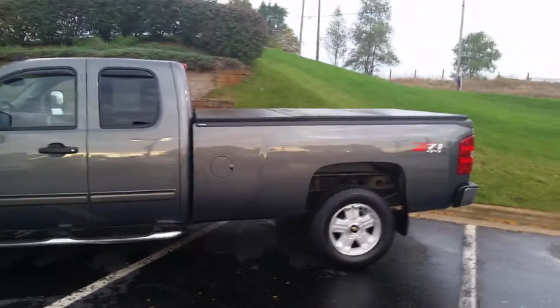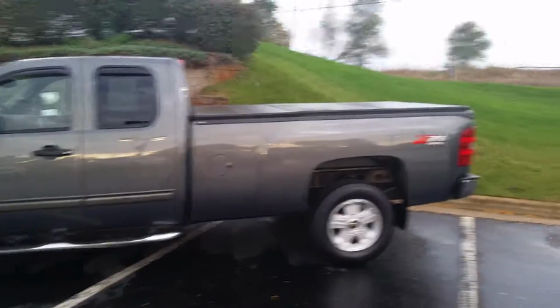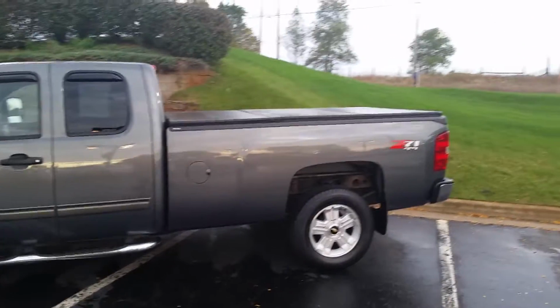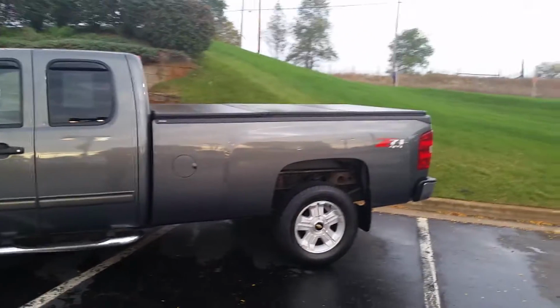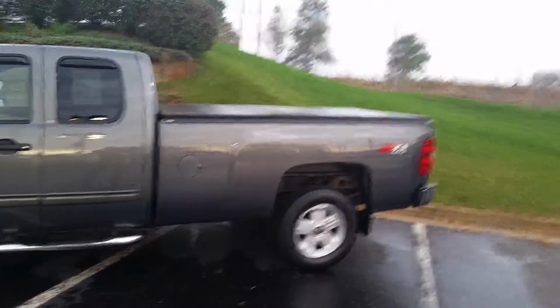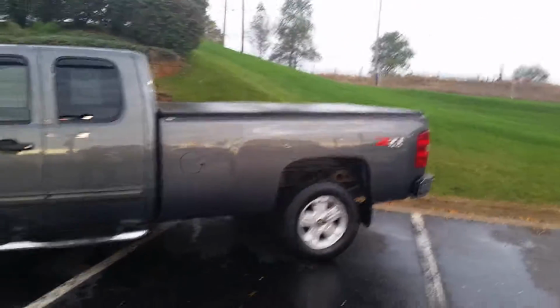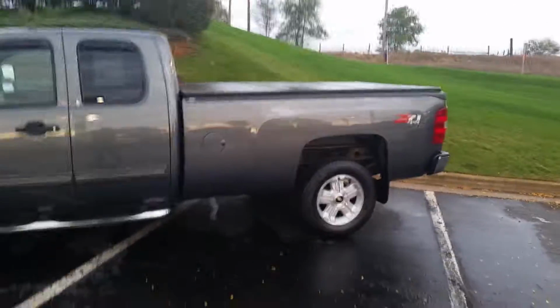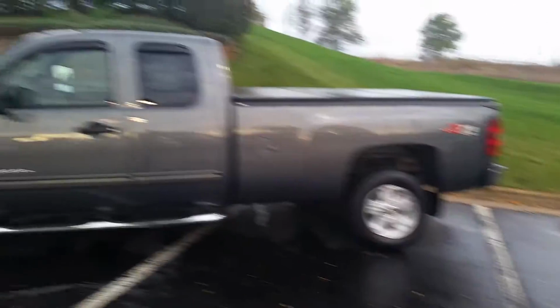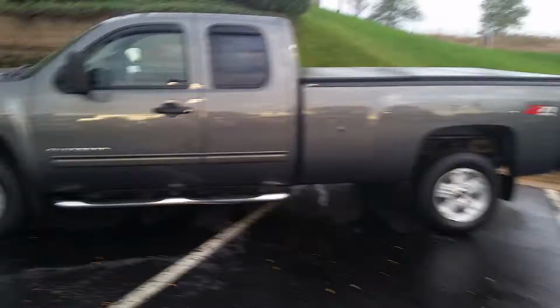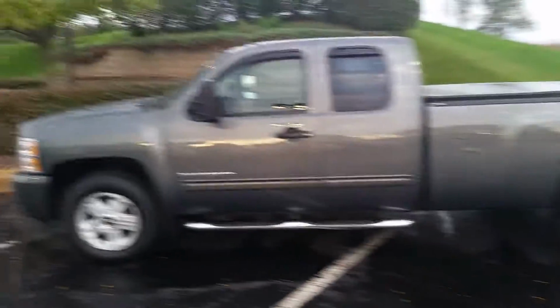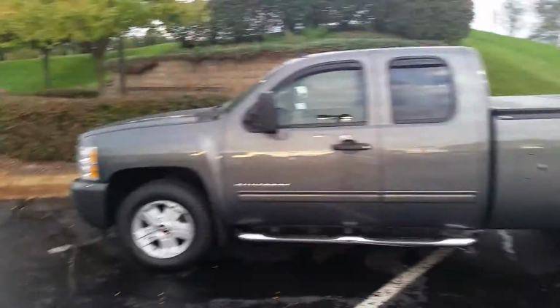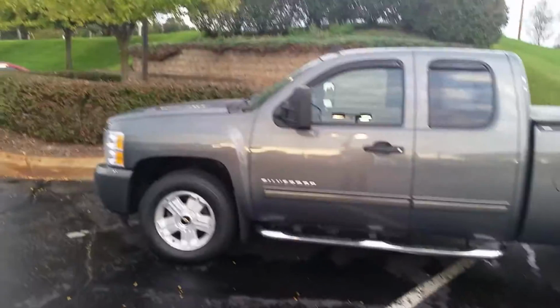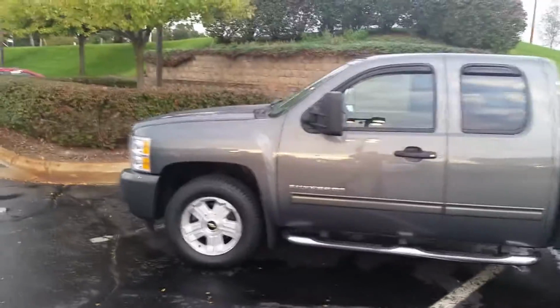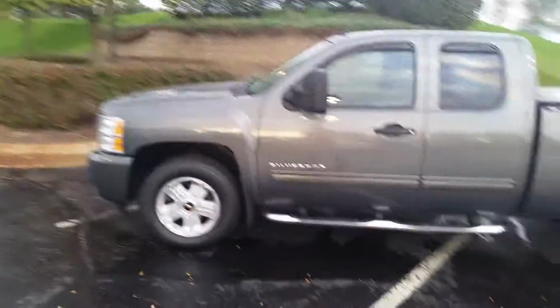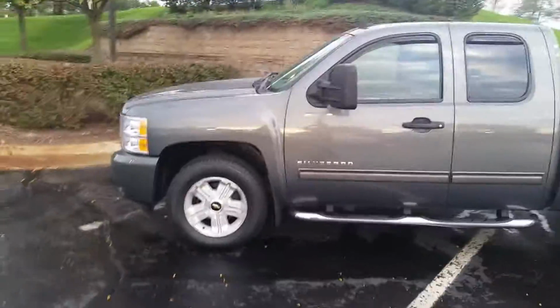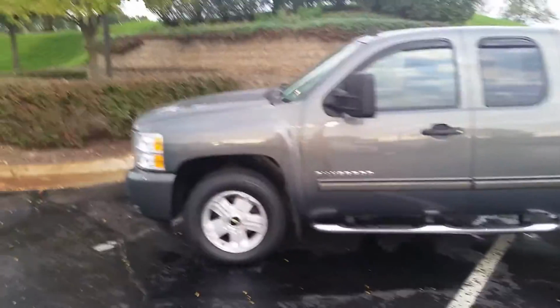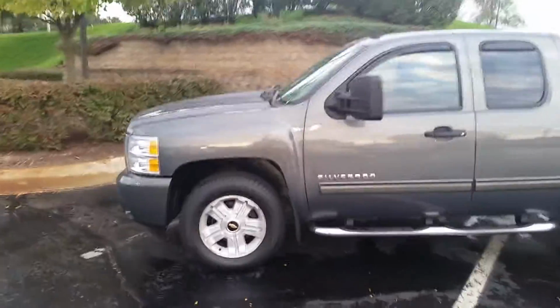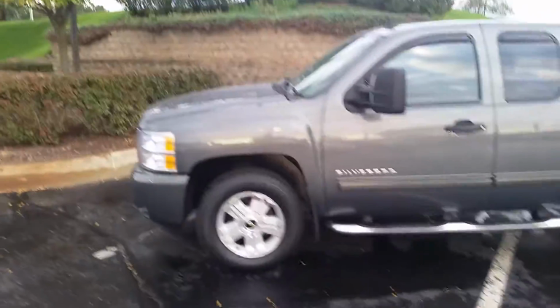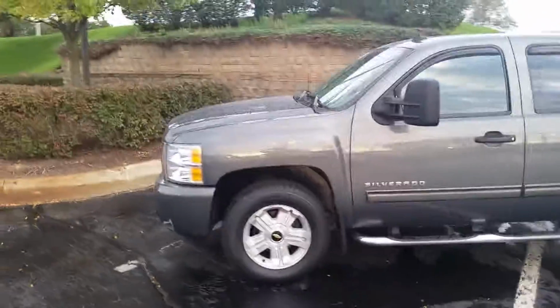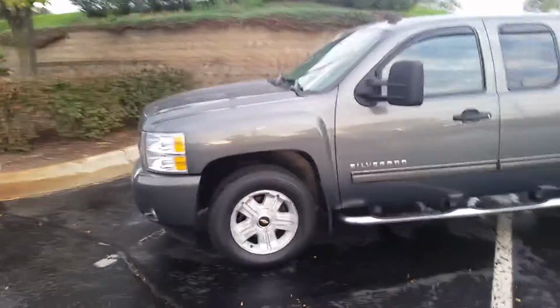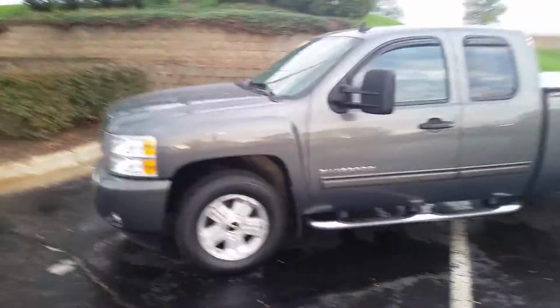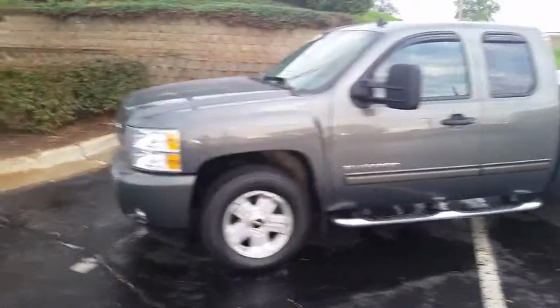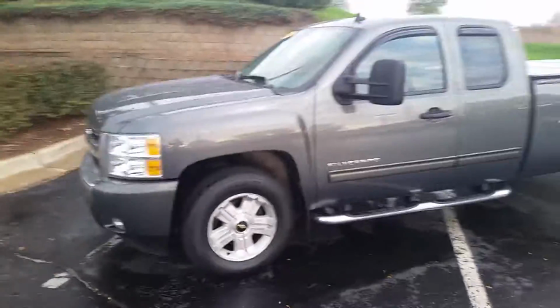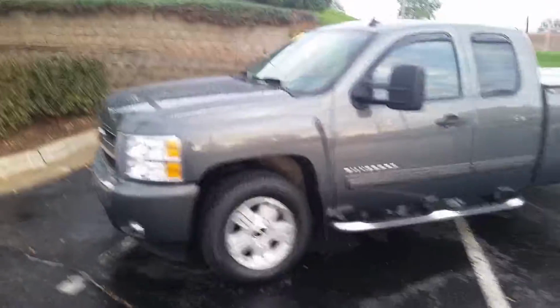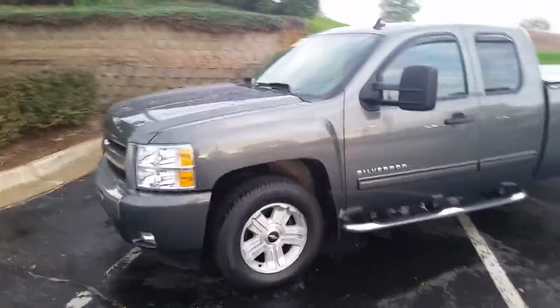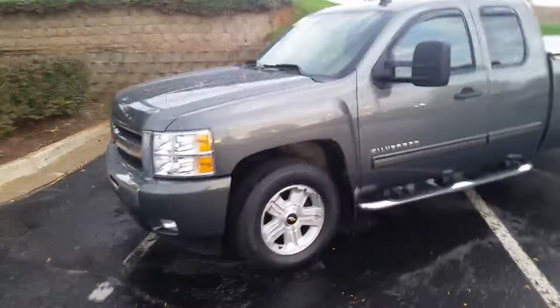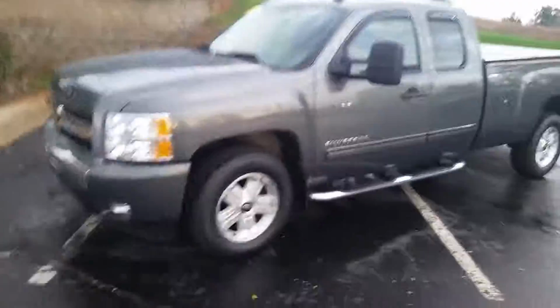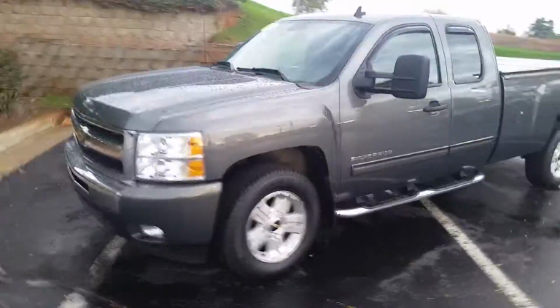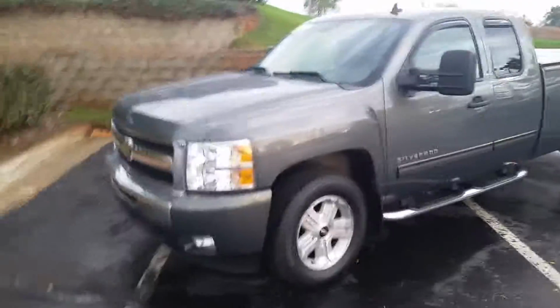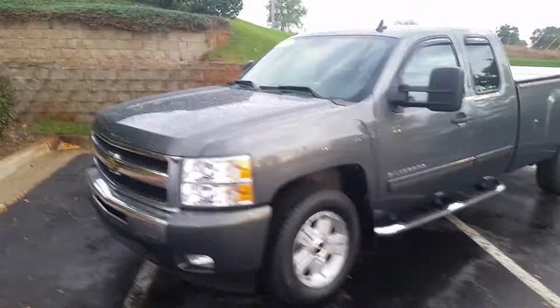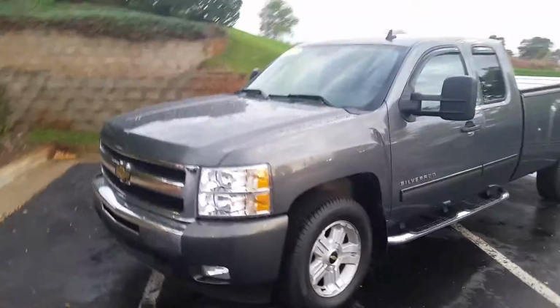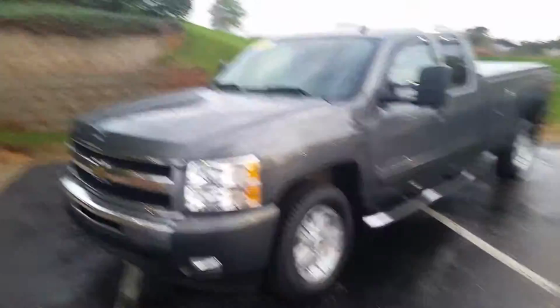You look at this bad boy Z71 — this is the long box. This is a very, very desirable truck, guys. This will not last long.